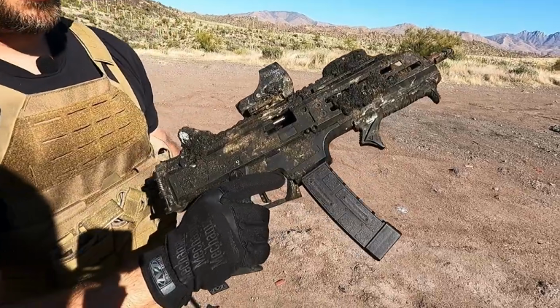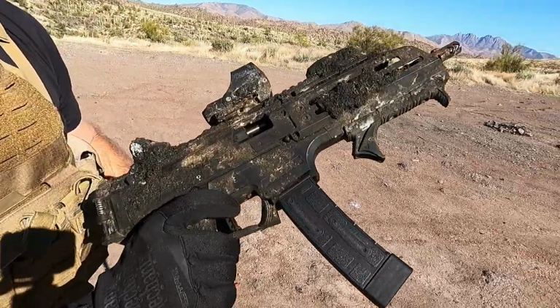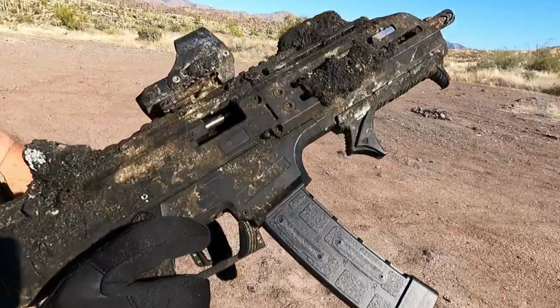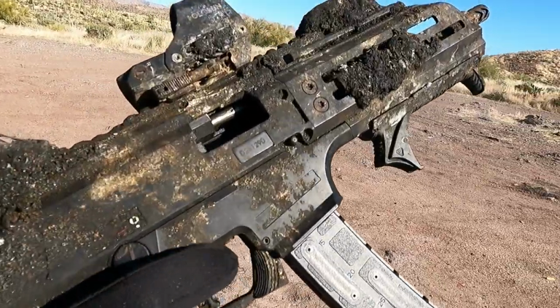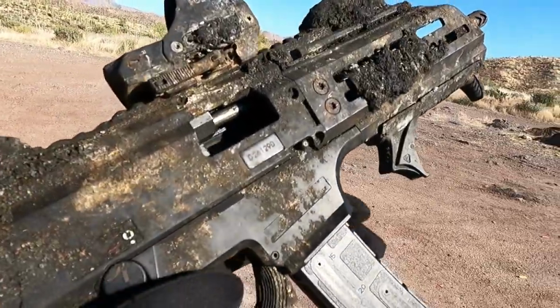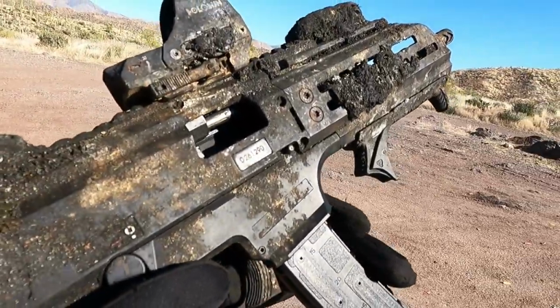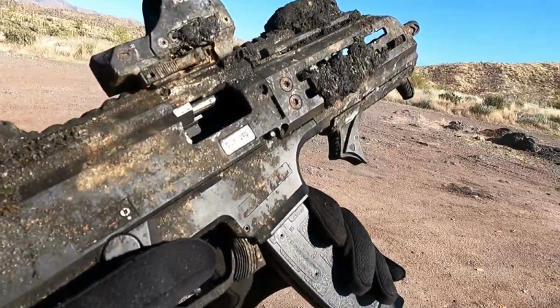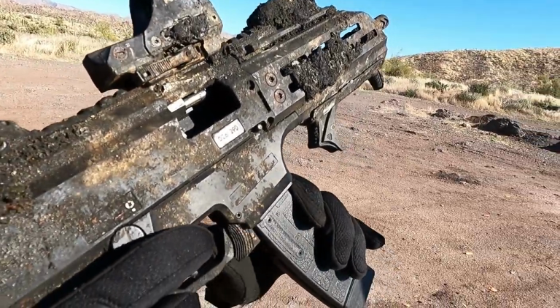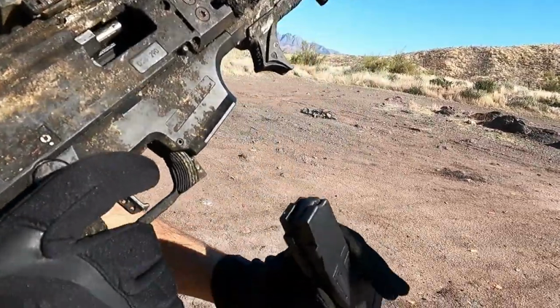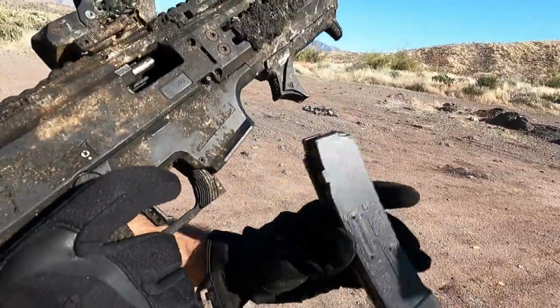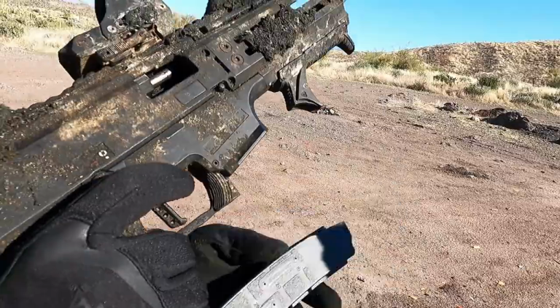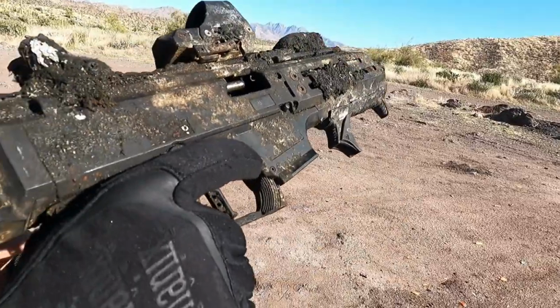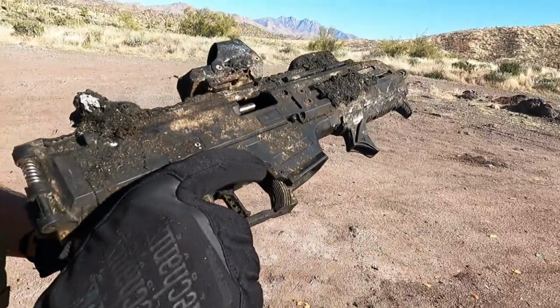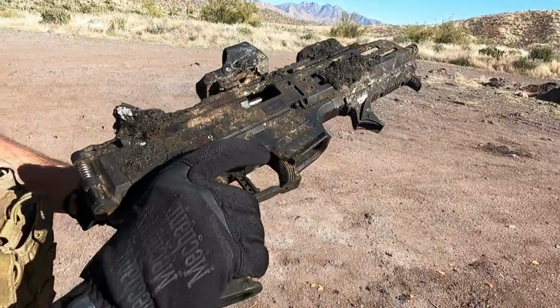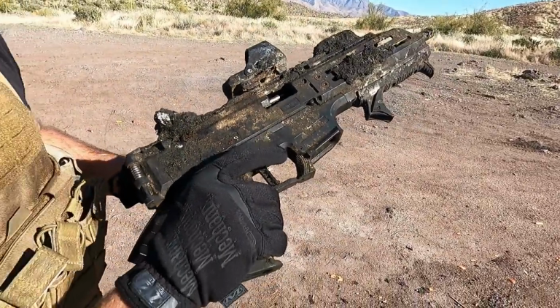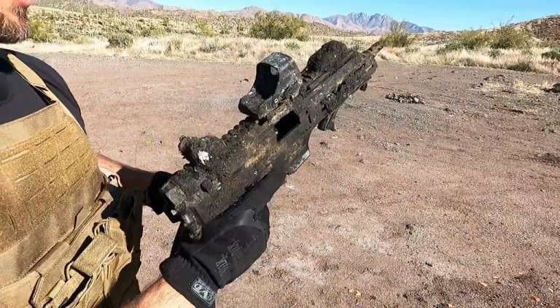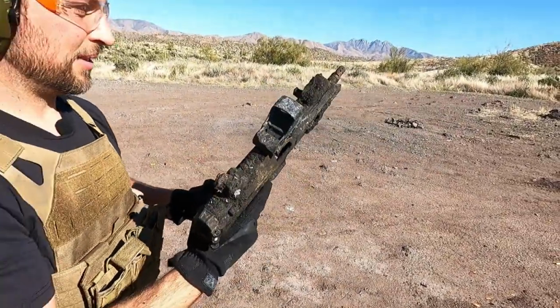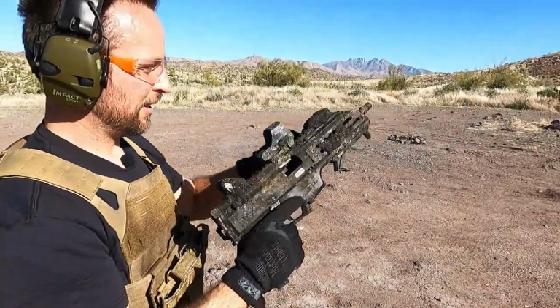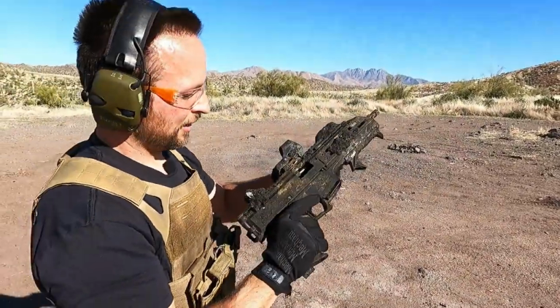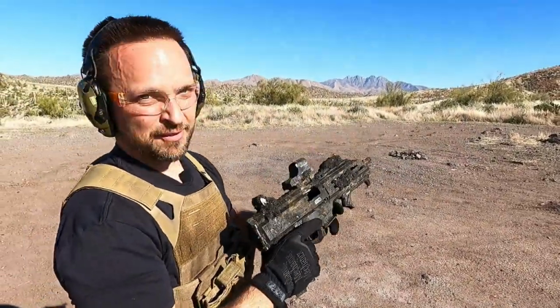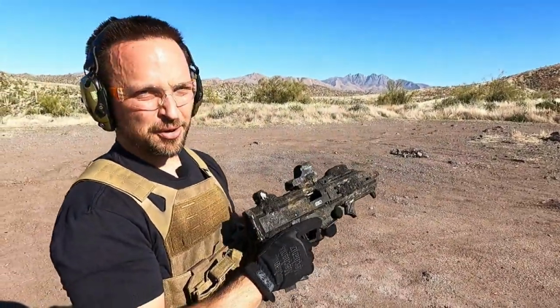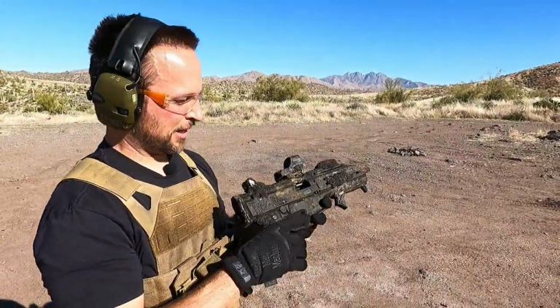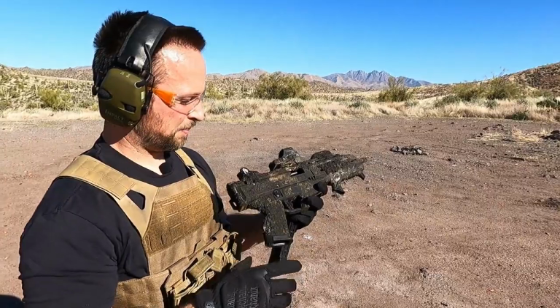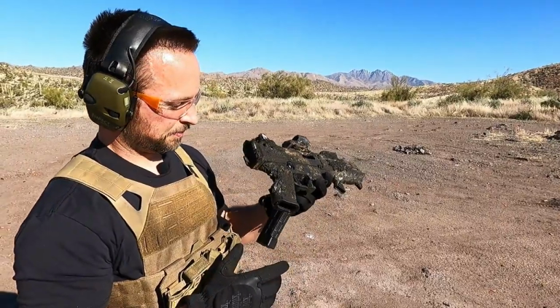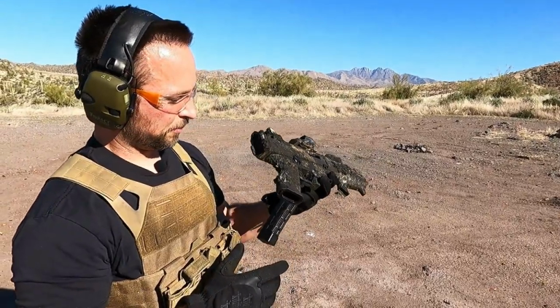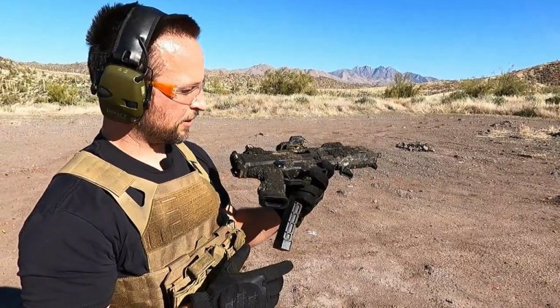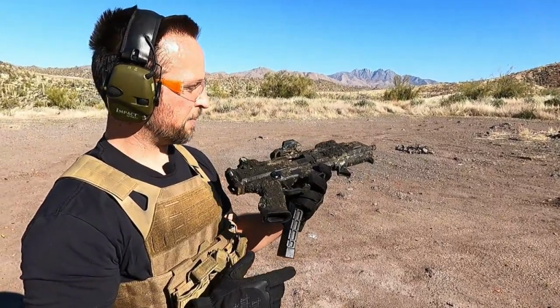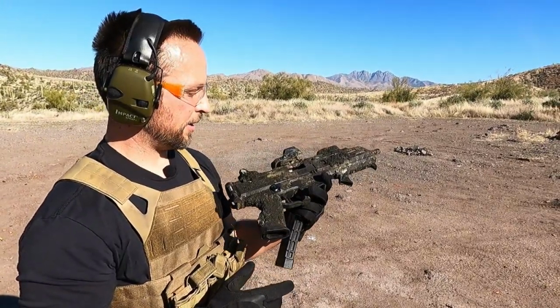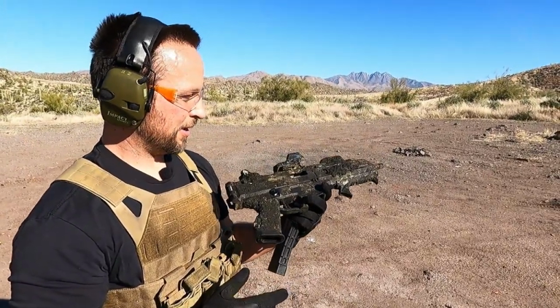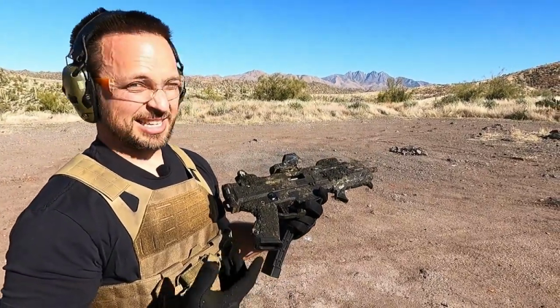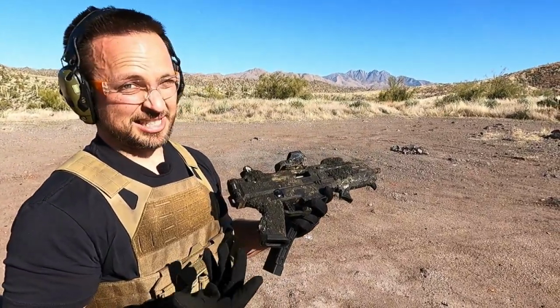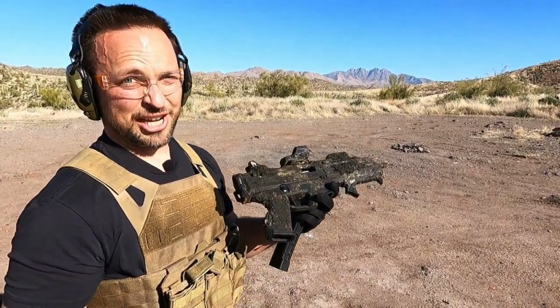Bolt locks back and magazine comes out. So I guess if you have an Evo in a warehouse or shop fire, it's still good.